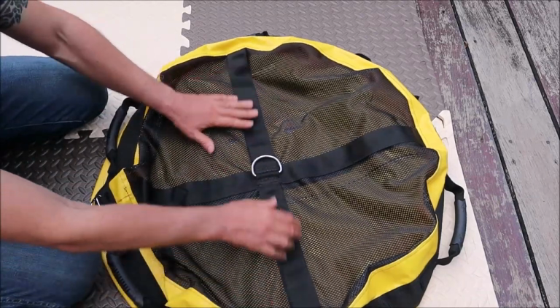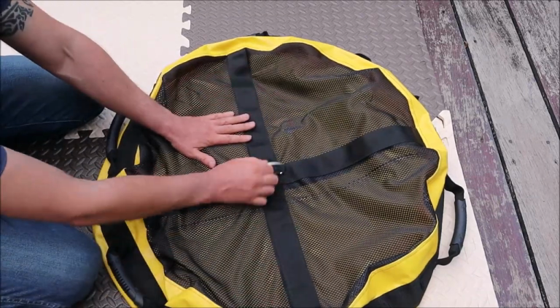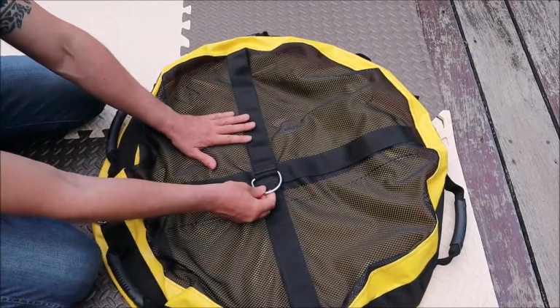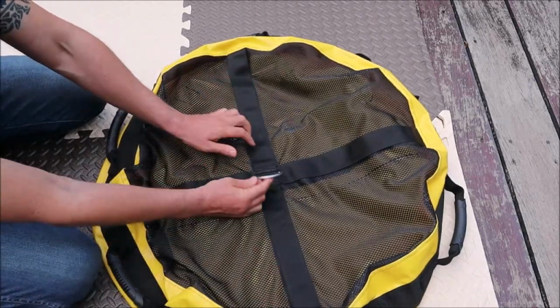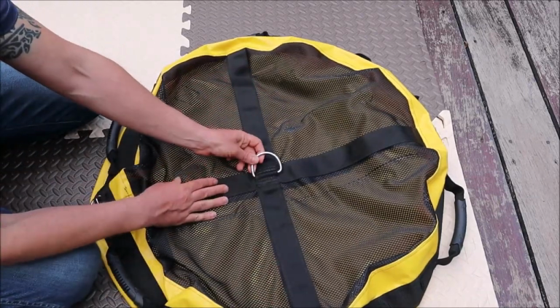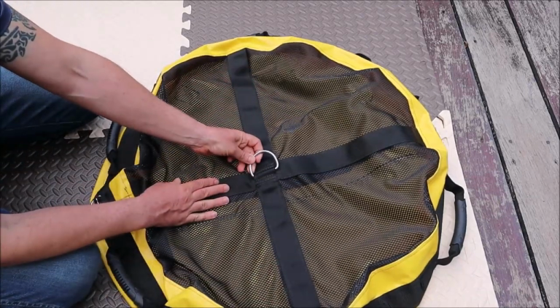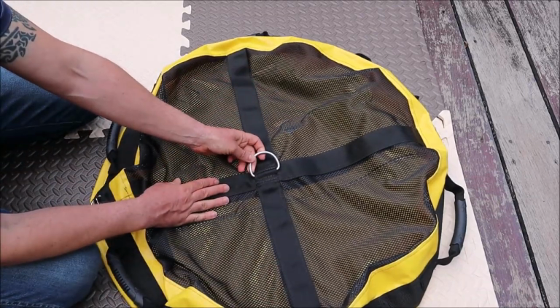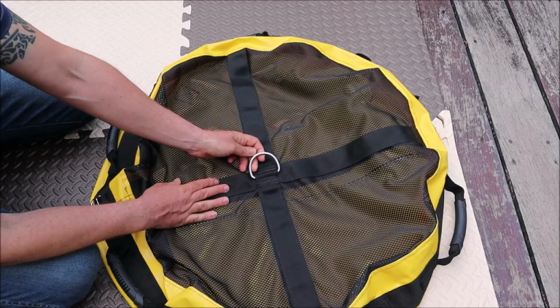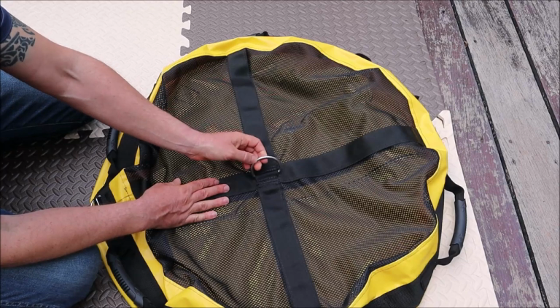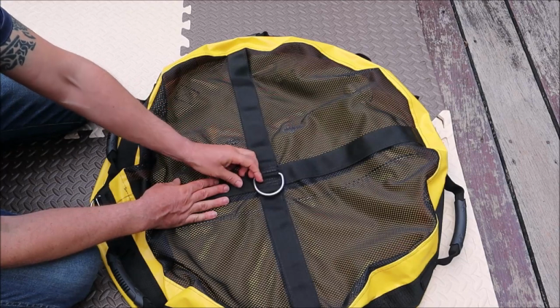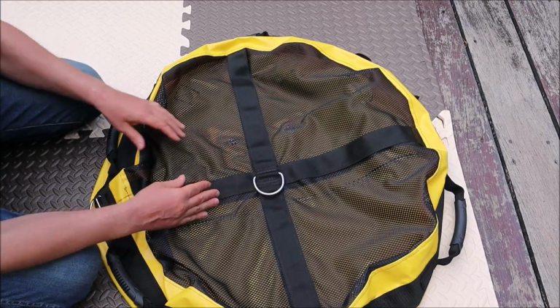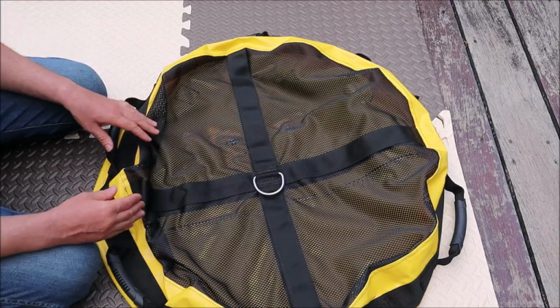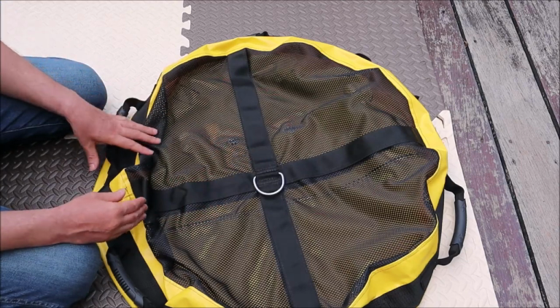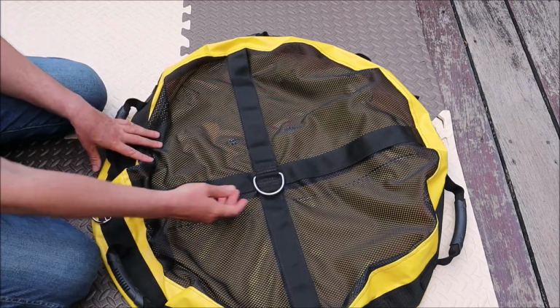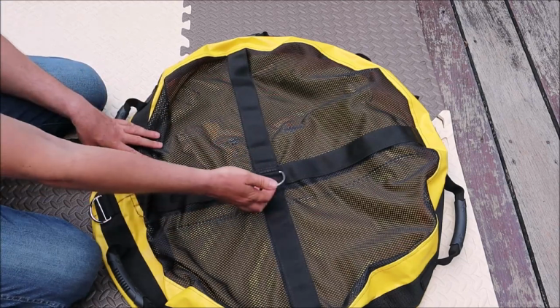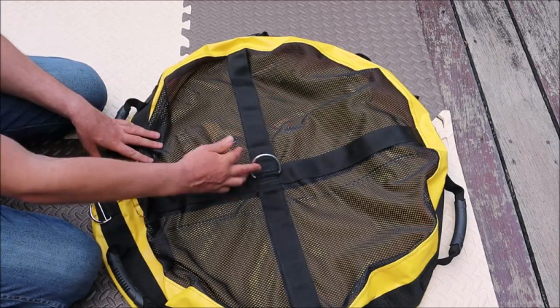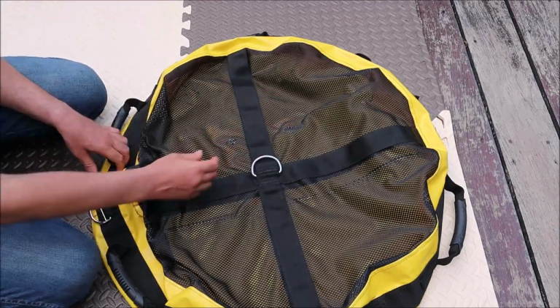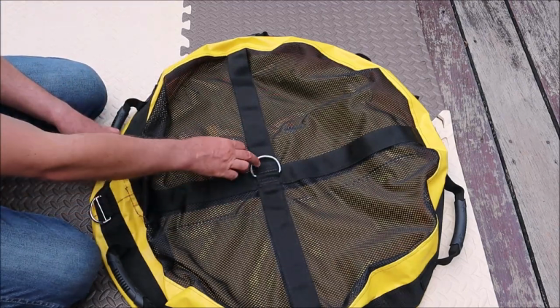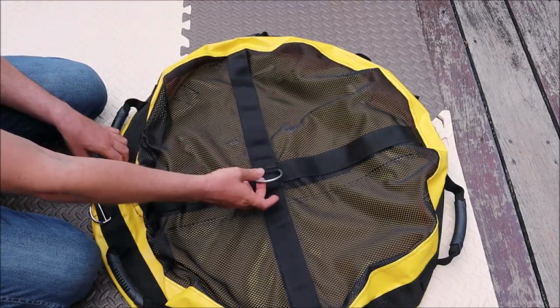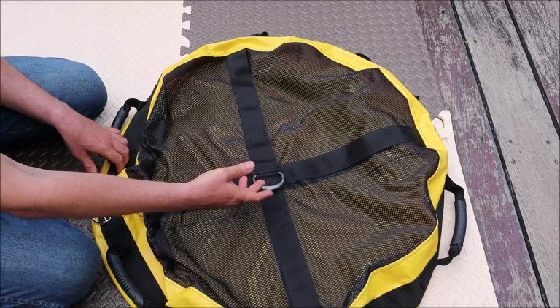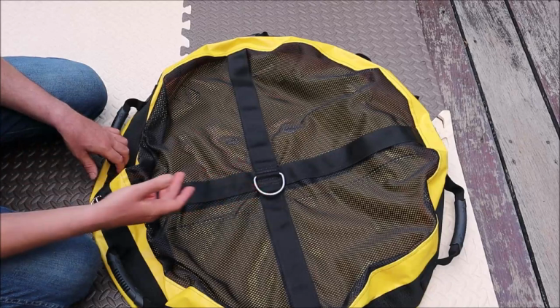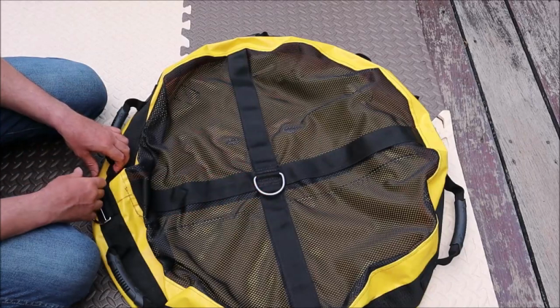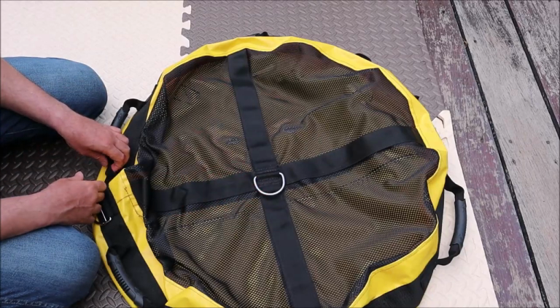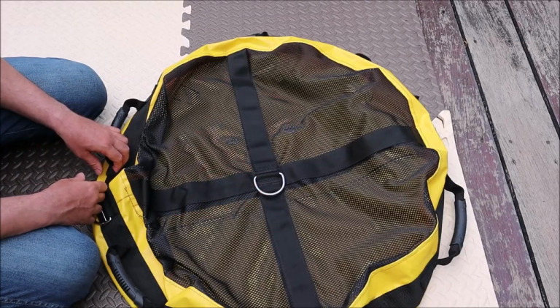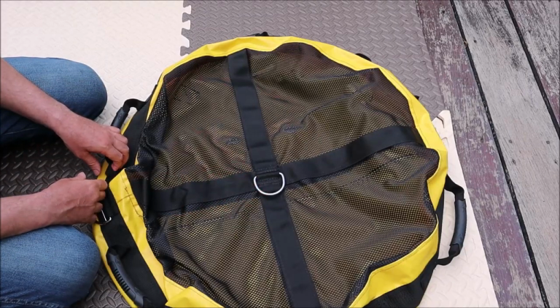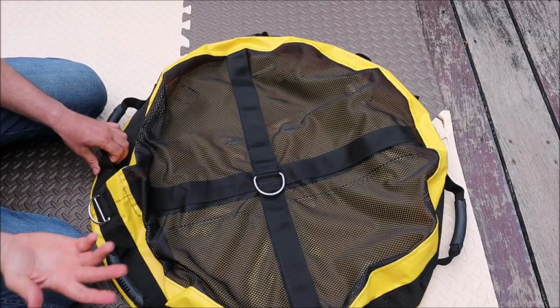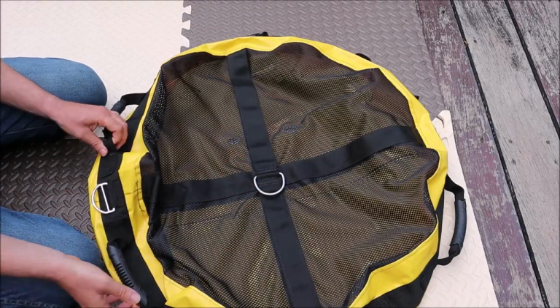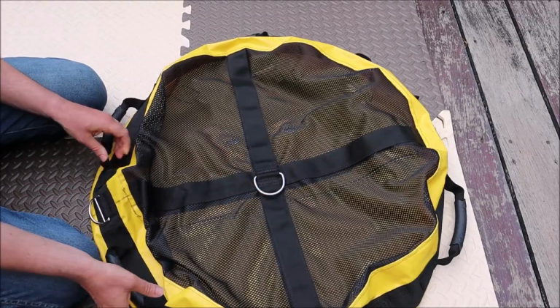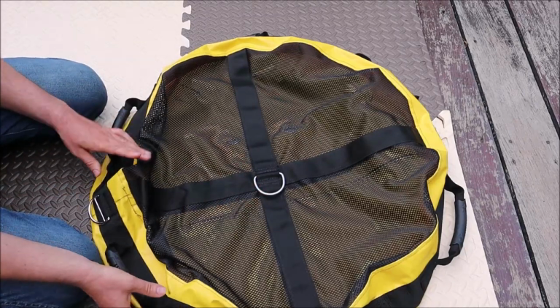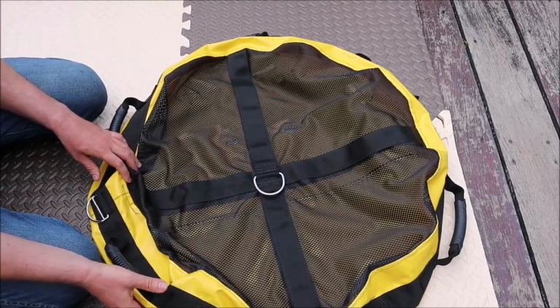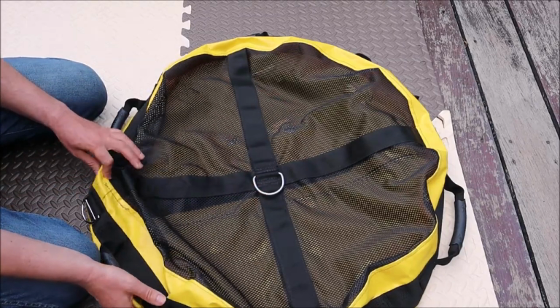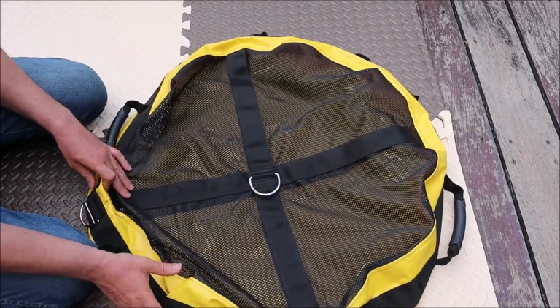In the middle you have a D-ring — a metal D-ring — which you're going to use to connect the carabiner, and then to this carabiner you're going to connect the line. Like I said, you're going to dive along this line.